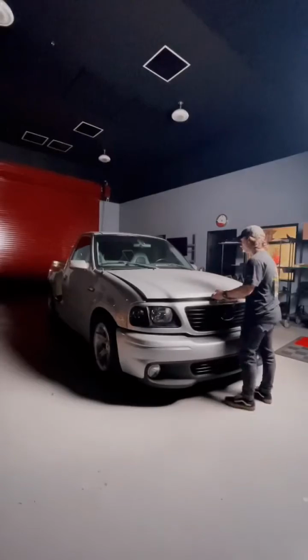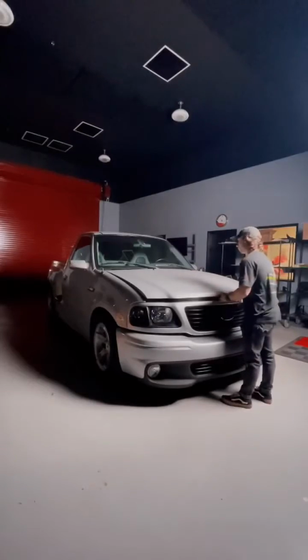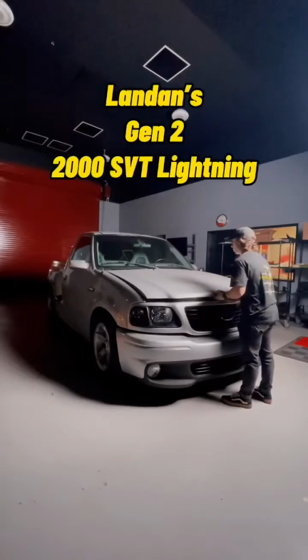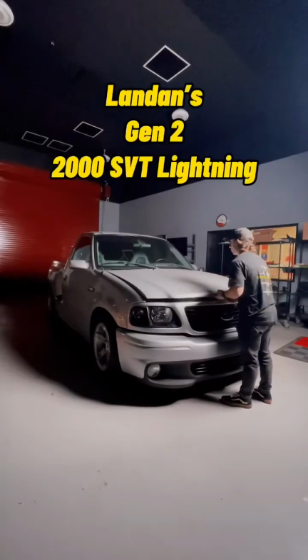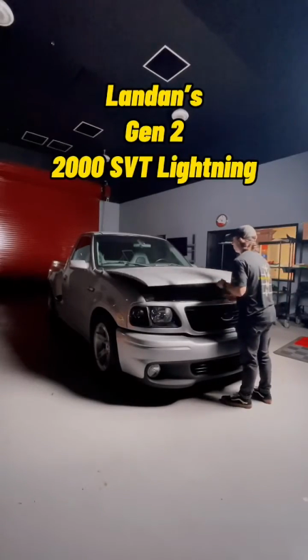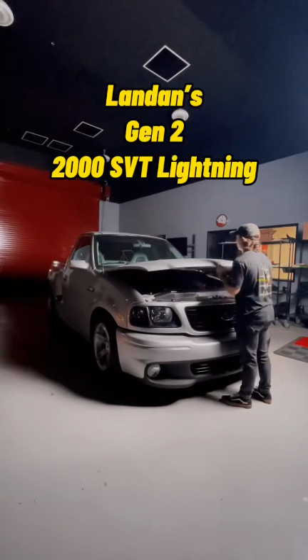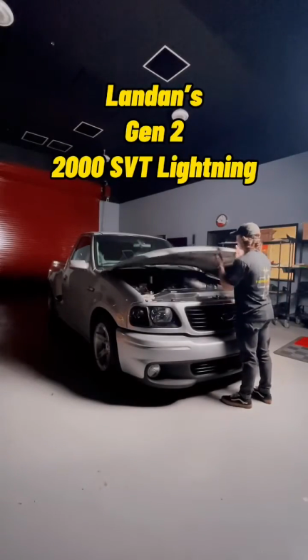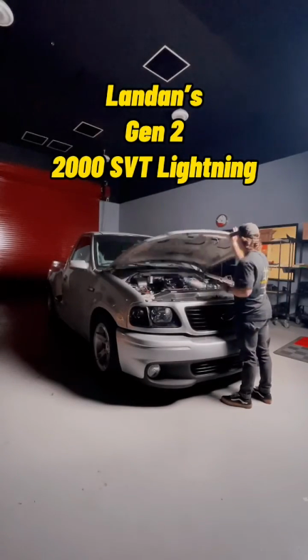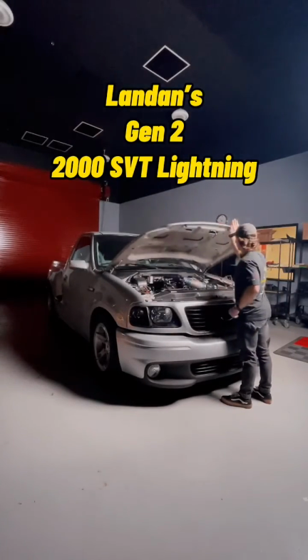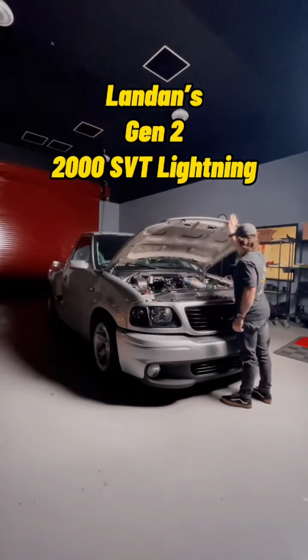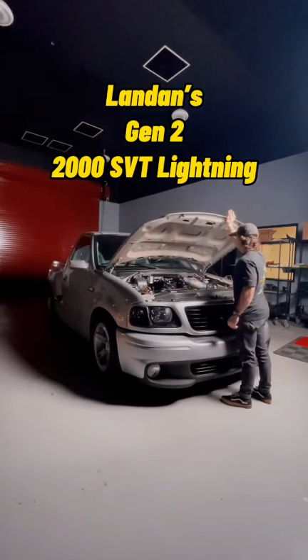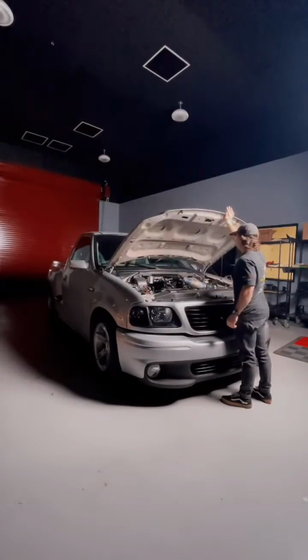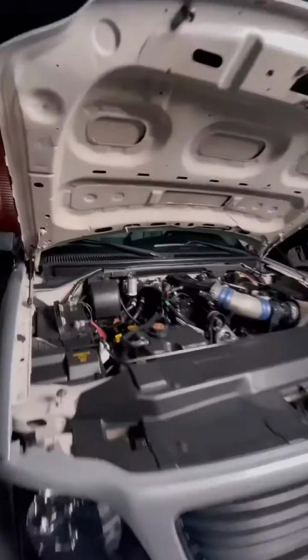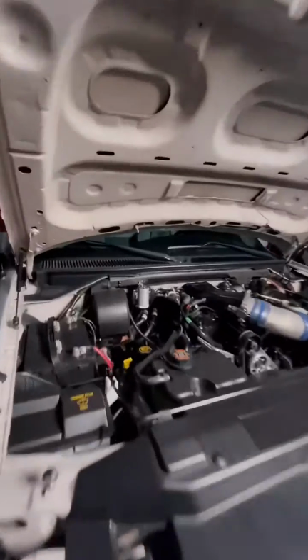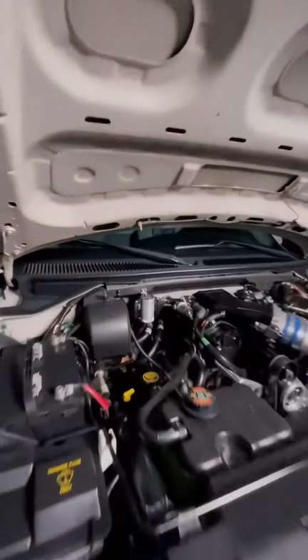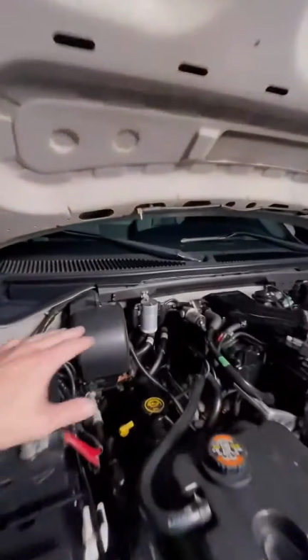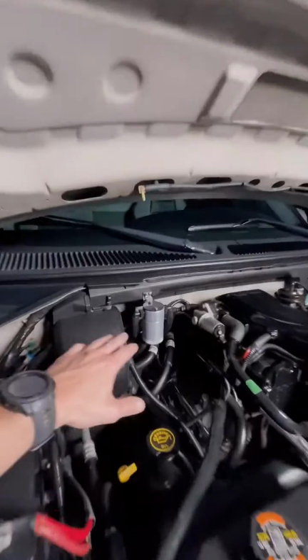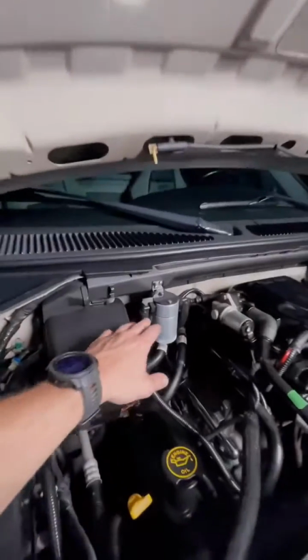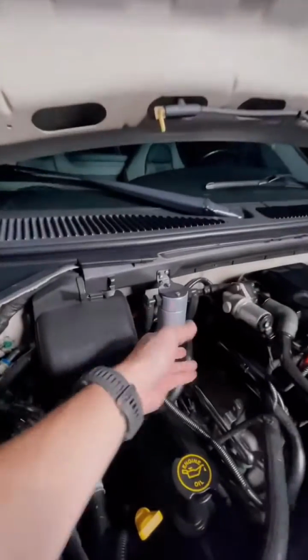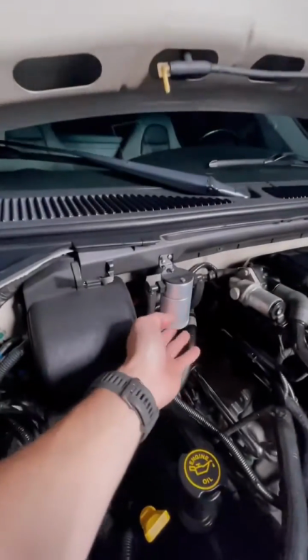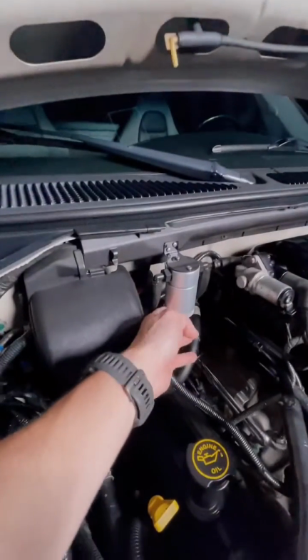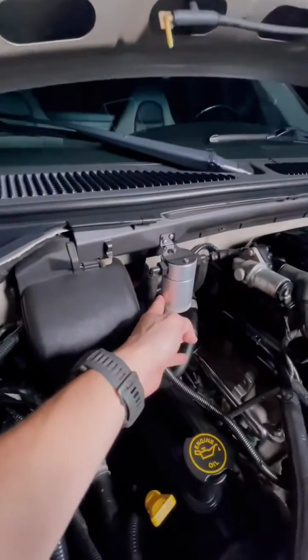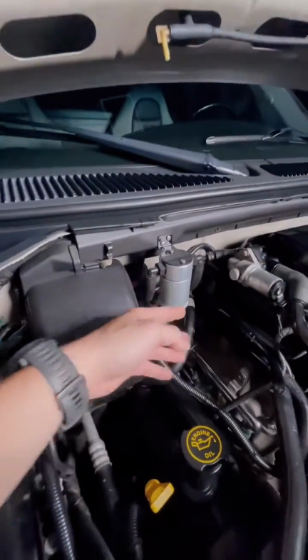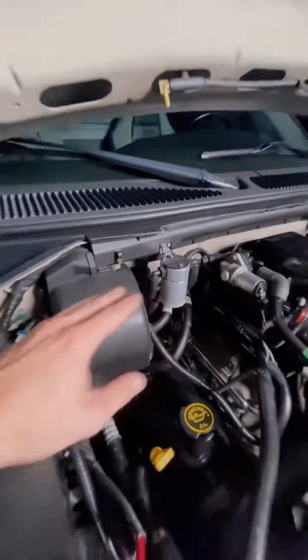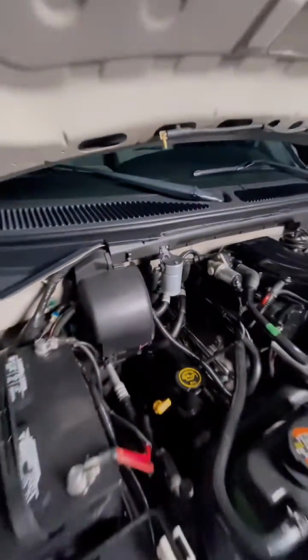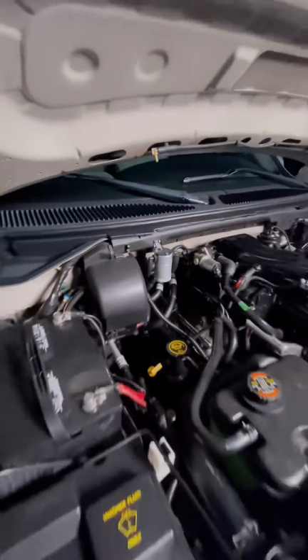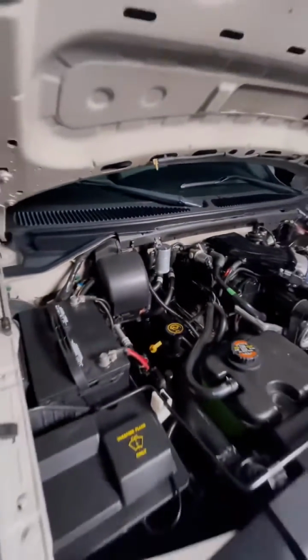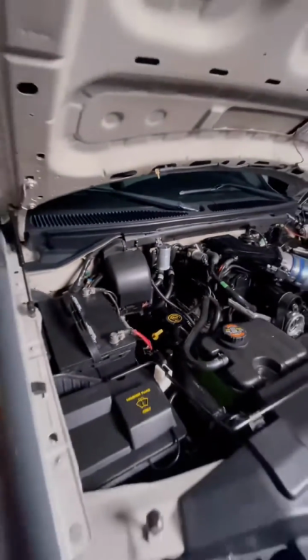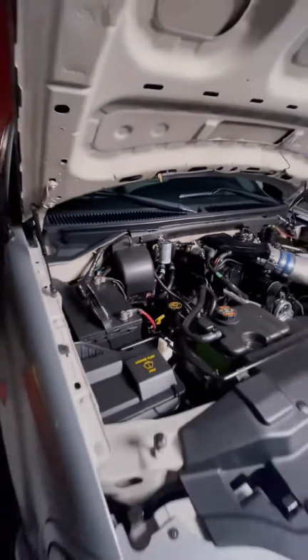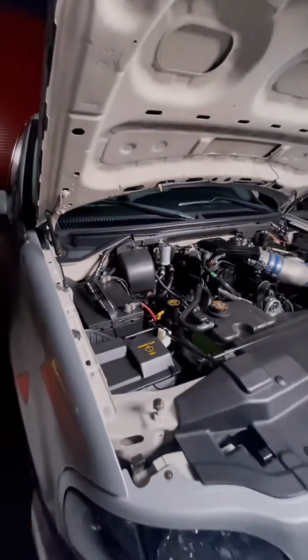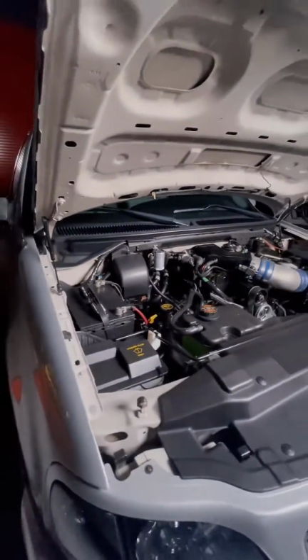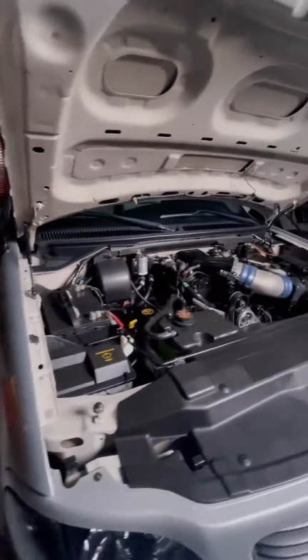Taking a look at Landon's Lightning right here, we actually have the oil separator up at the top, and you can see this canister design, which is the majority of most oil separators that you'll see on the market.